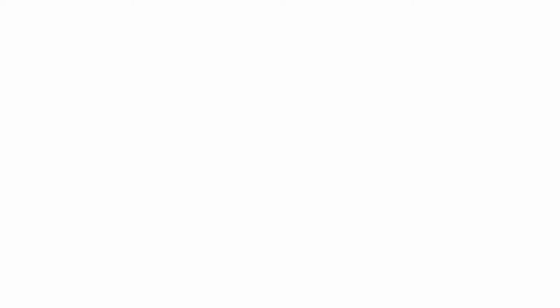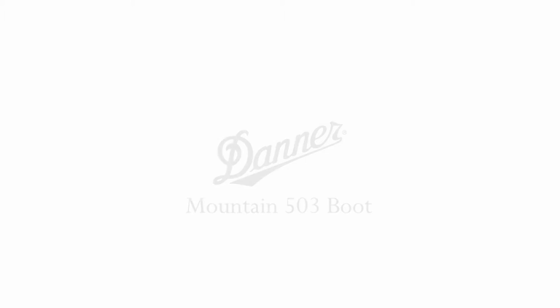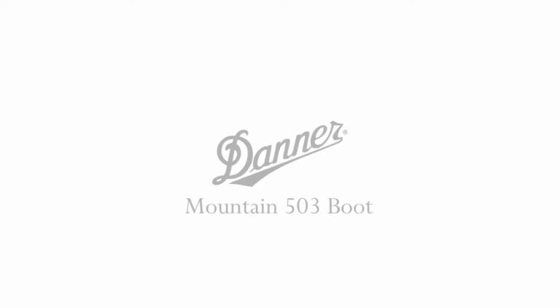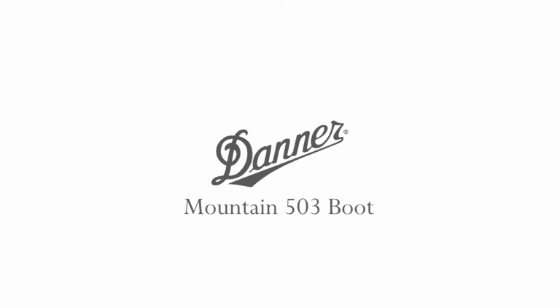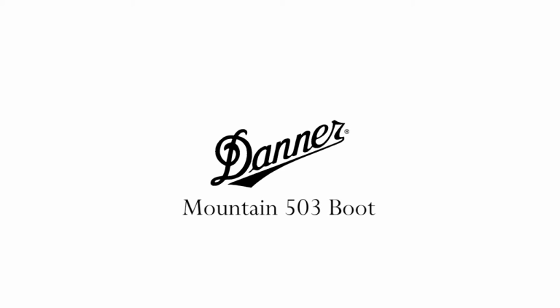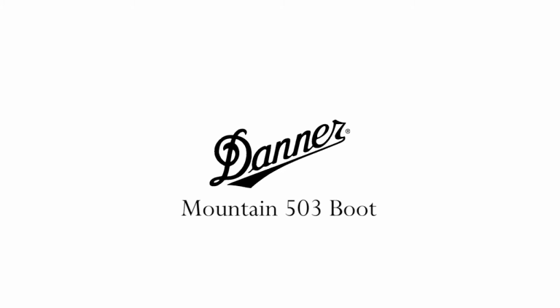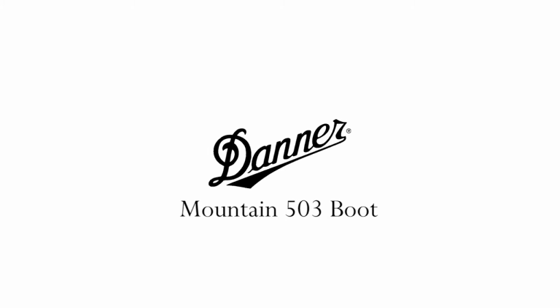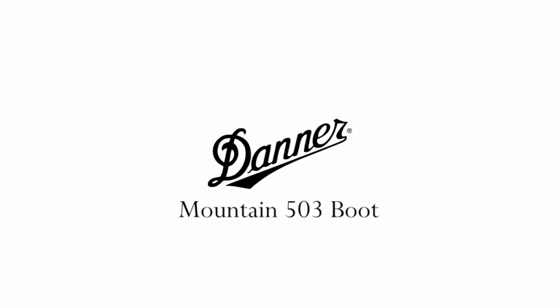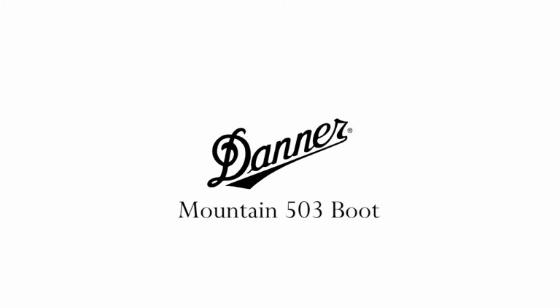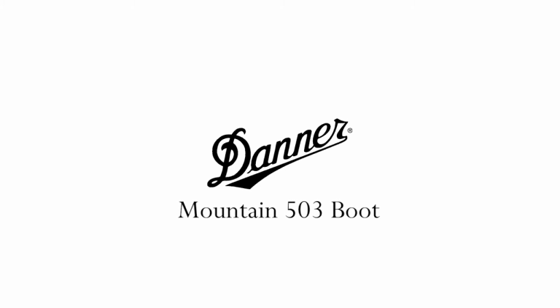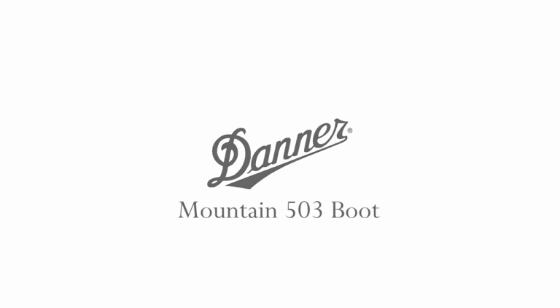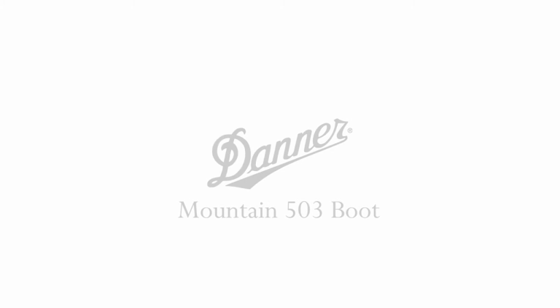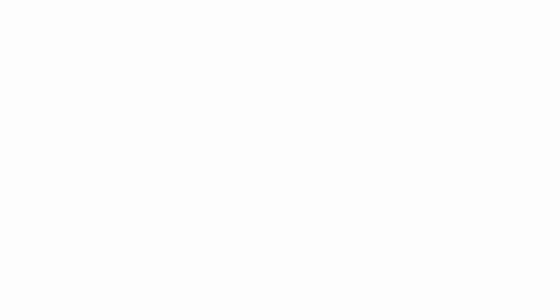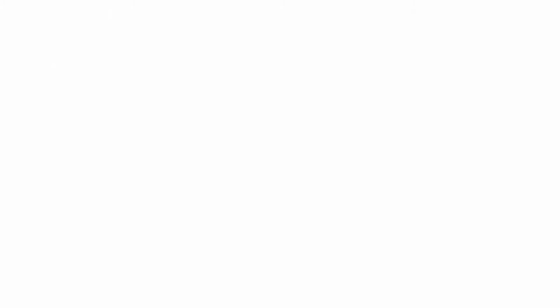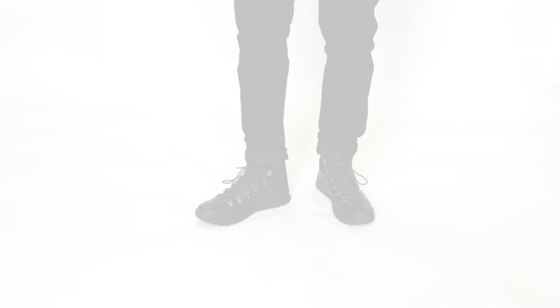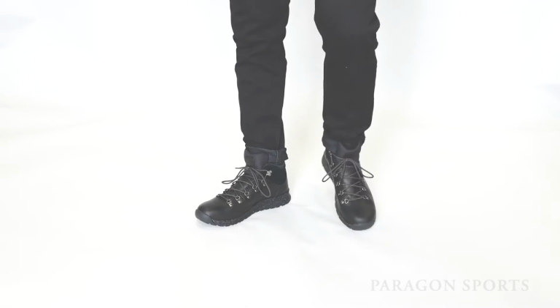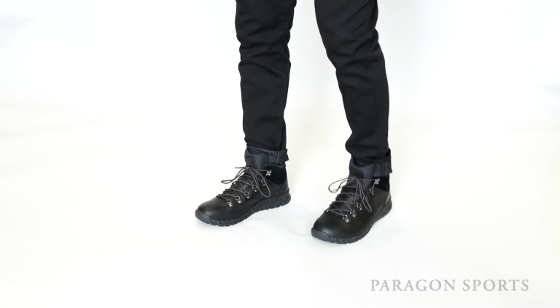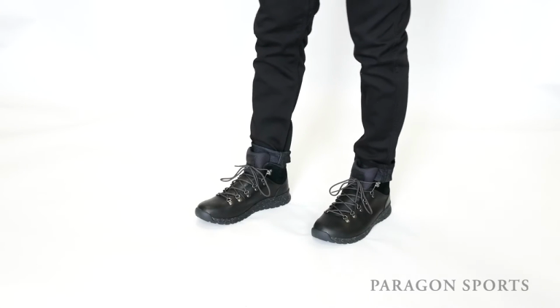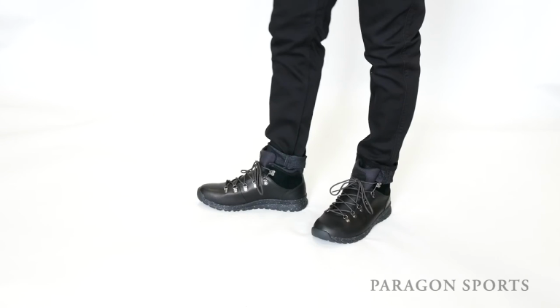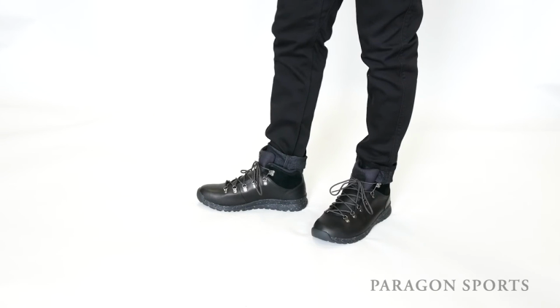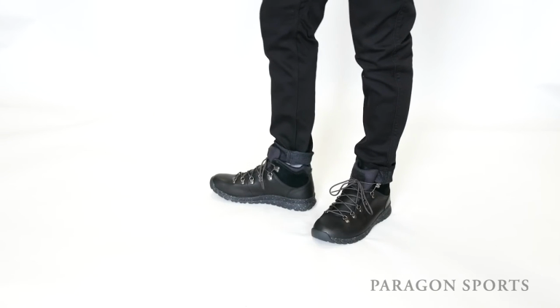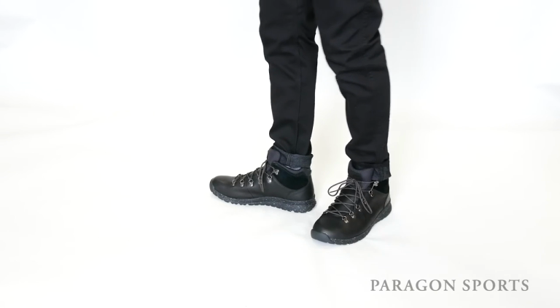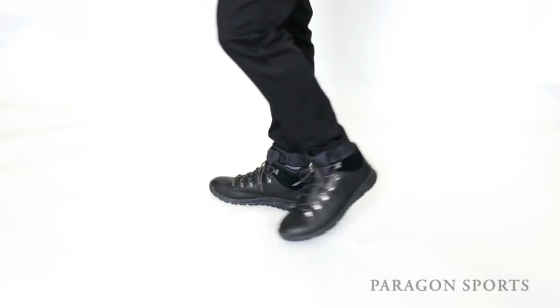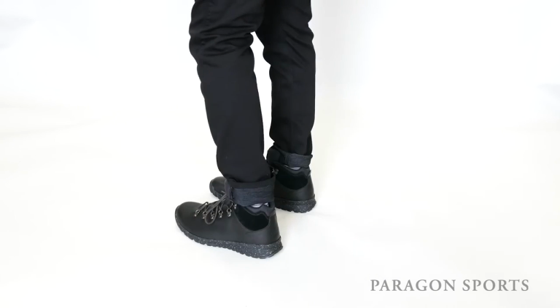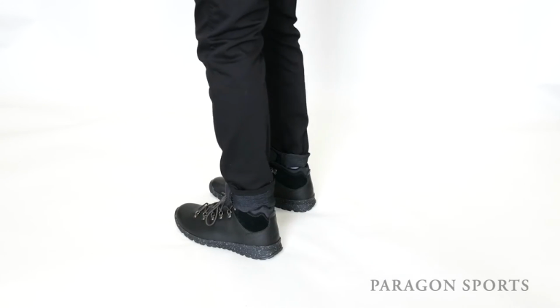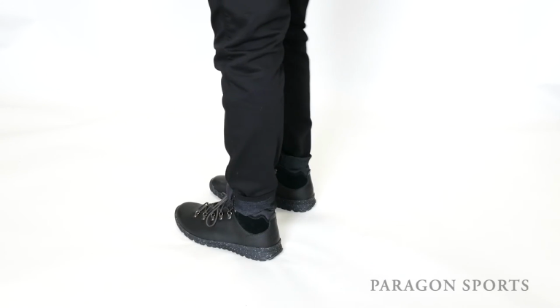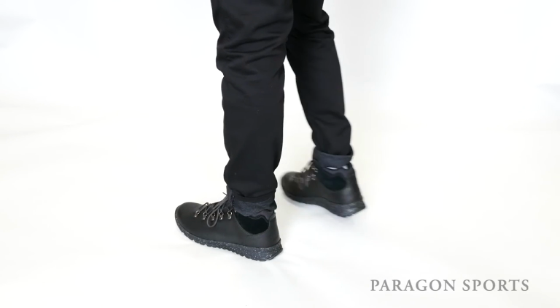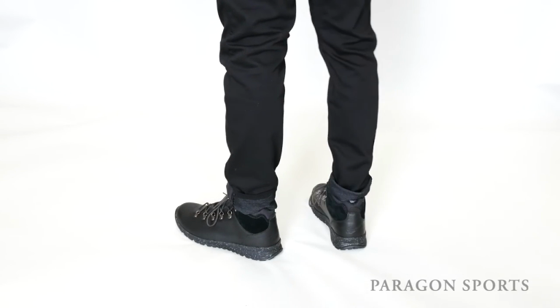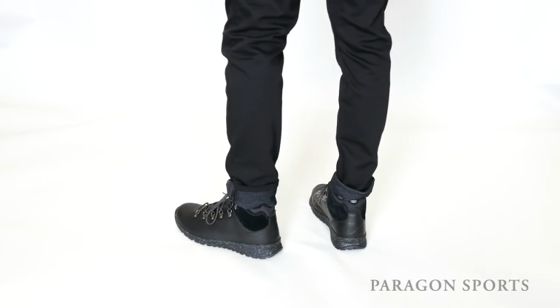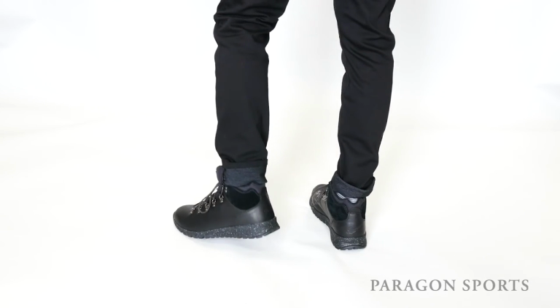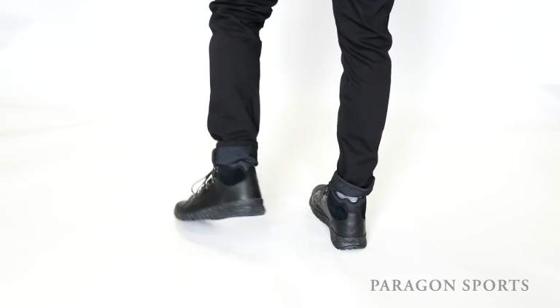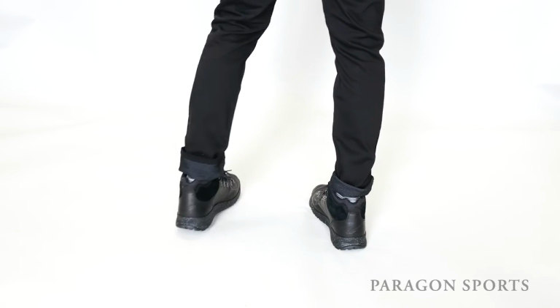My next pick is the Mountain 503 boot from Danner. The Mountain 503 from Danner is a true mountain sneaker, versatile enough for light hiking and everyday casual use.